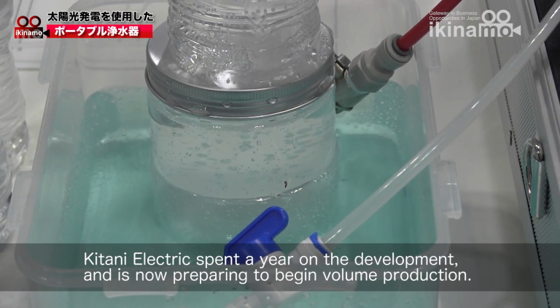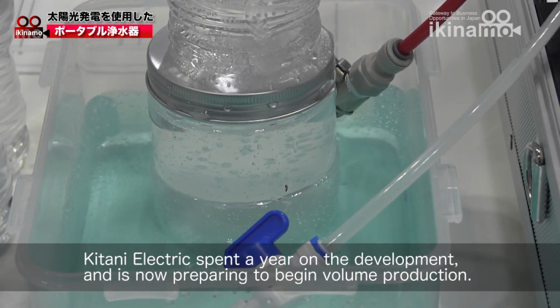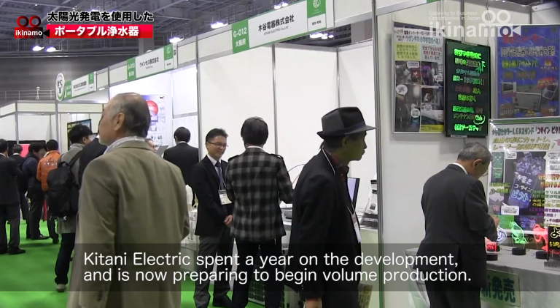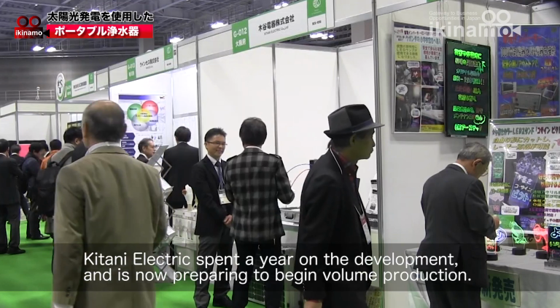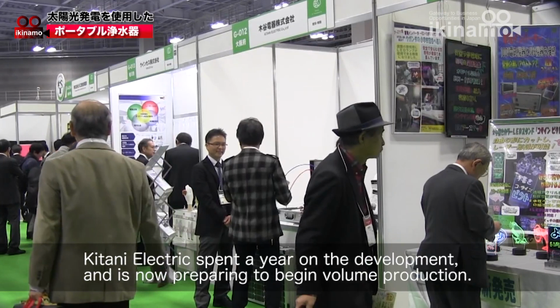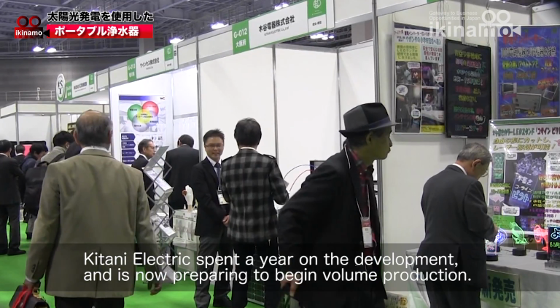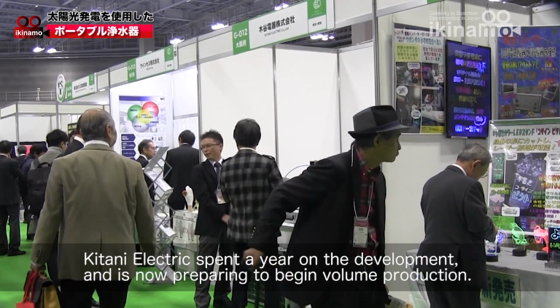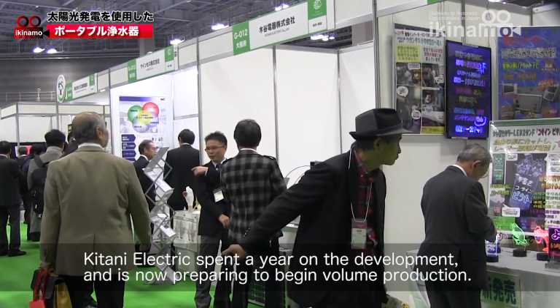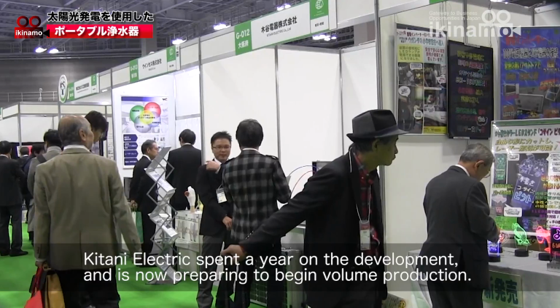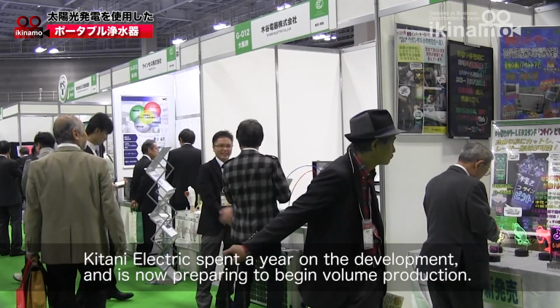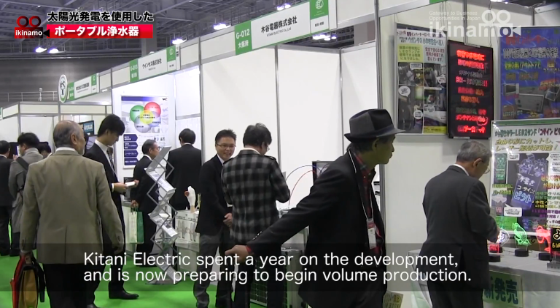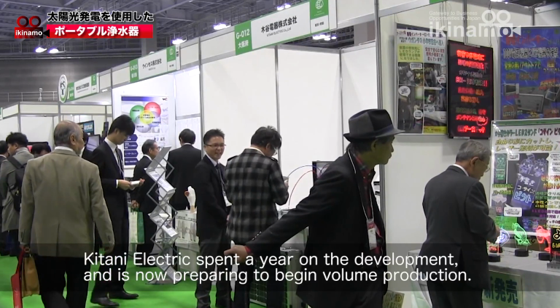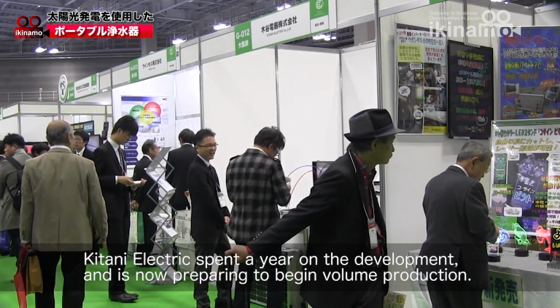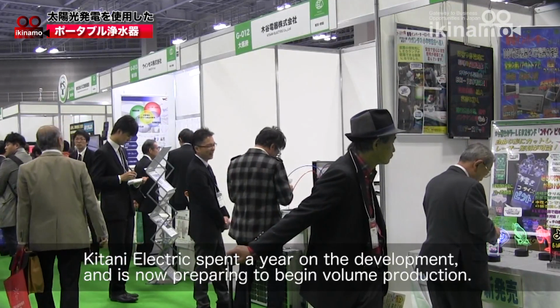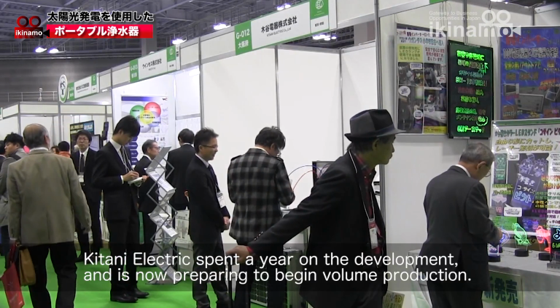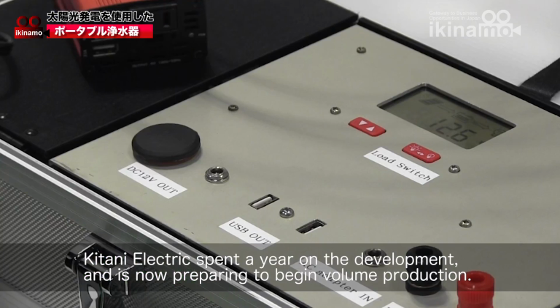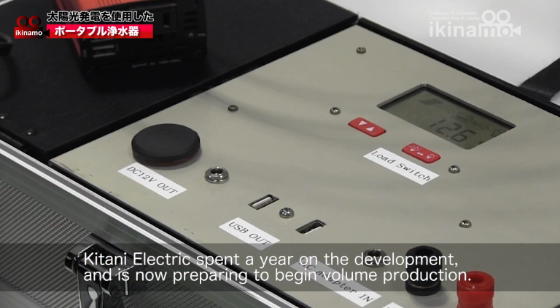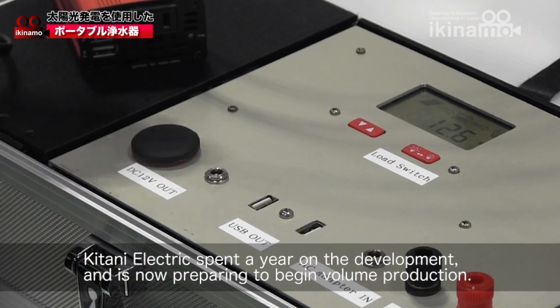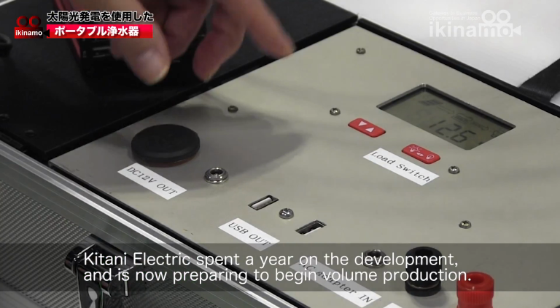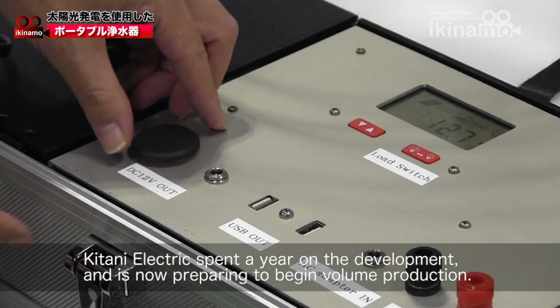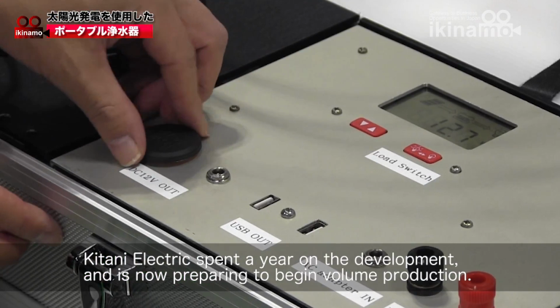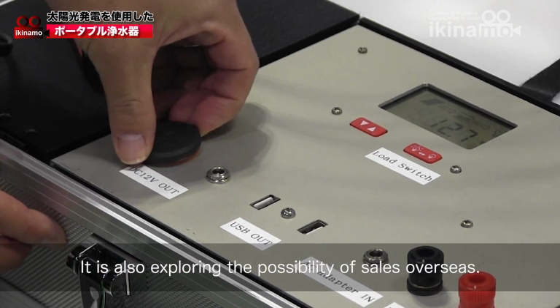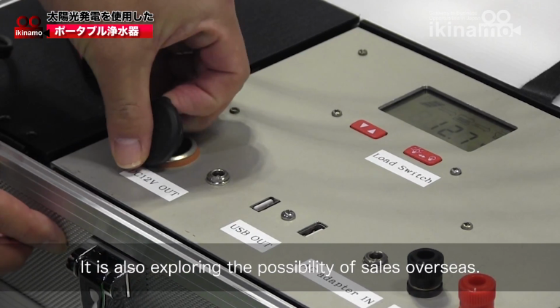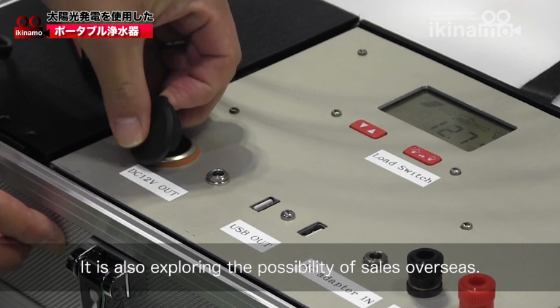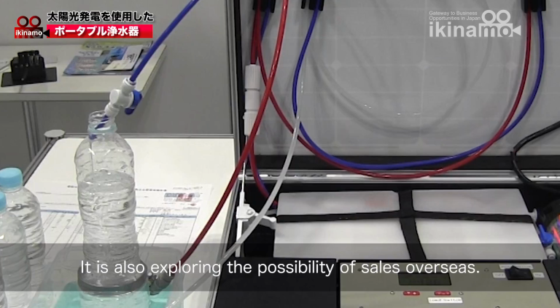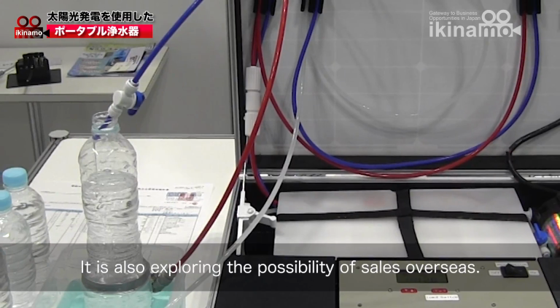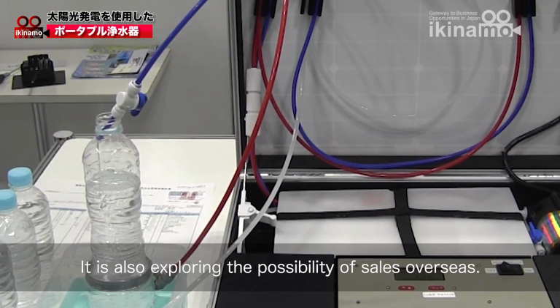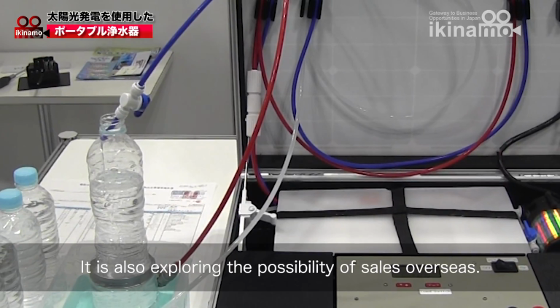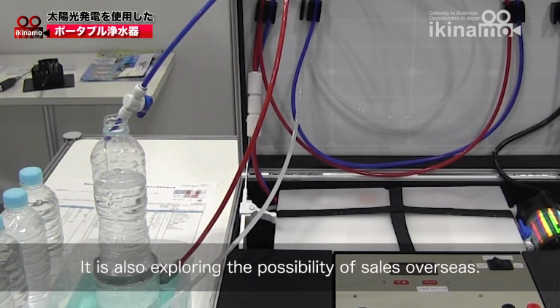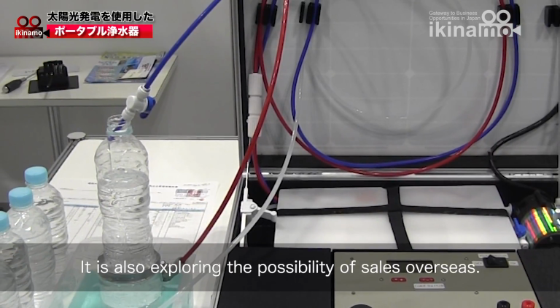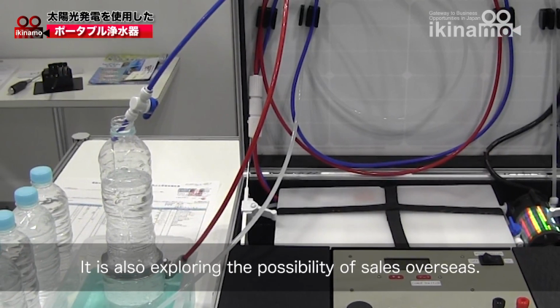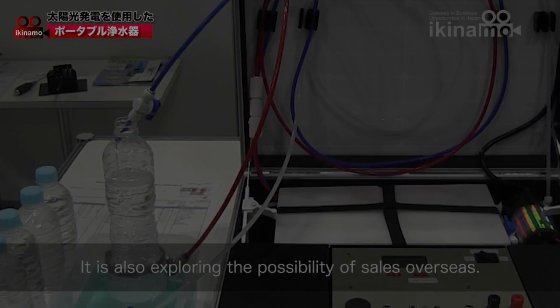Qtani Electric spent a year on the development and is now preparing to begin volume production. It is also exploring the possibility of sales overseas.